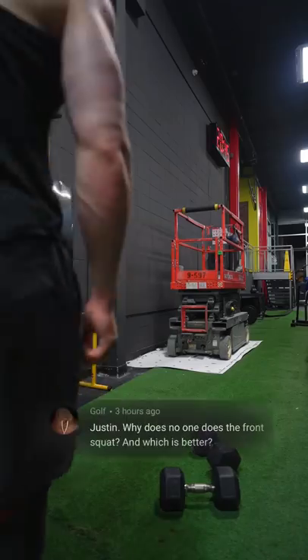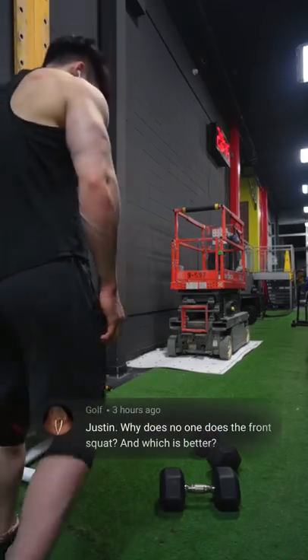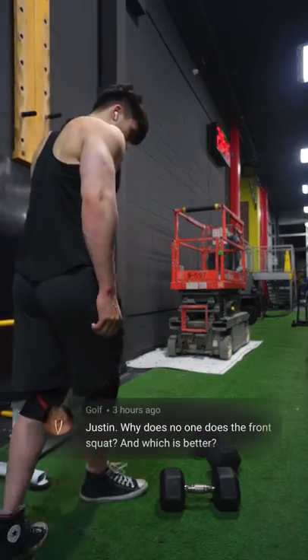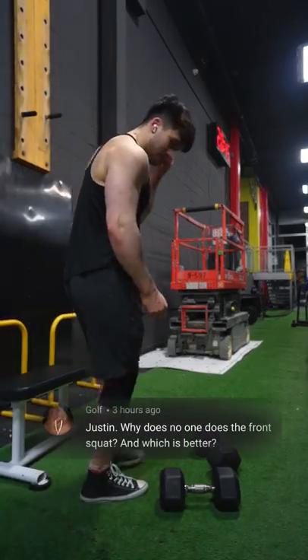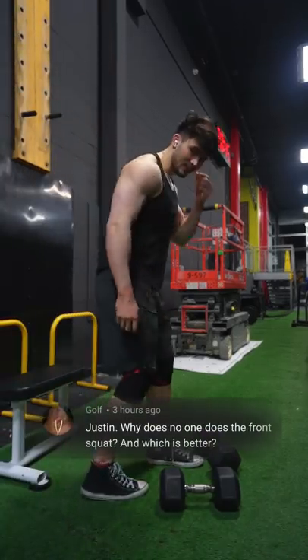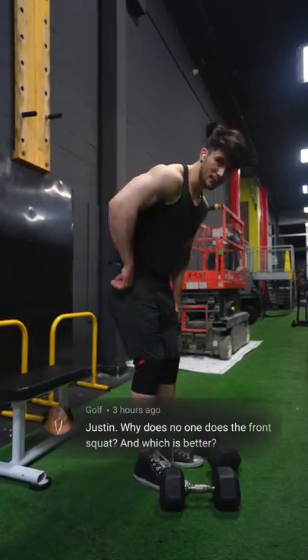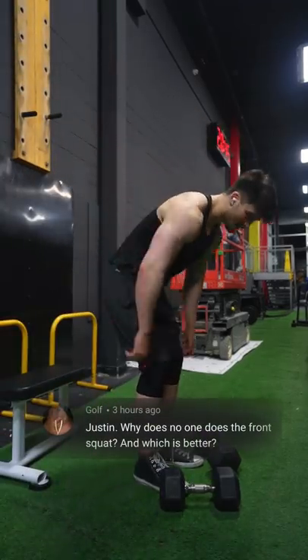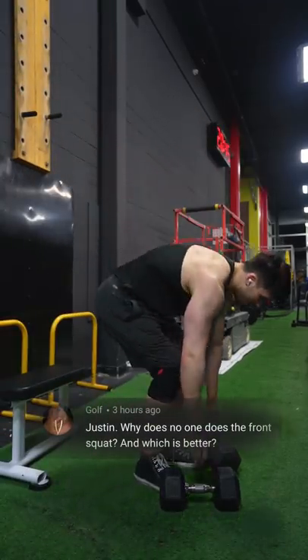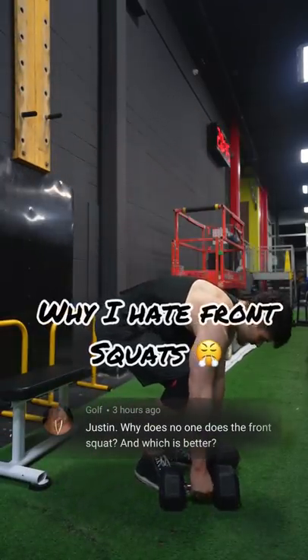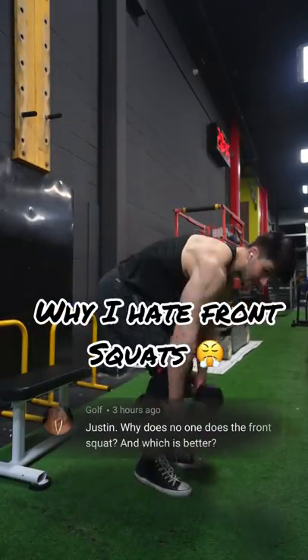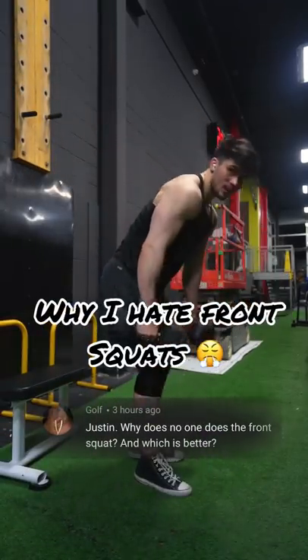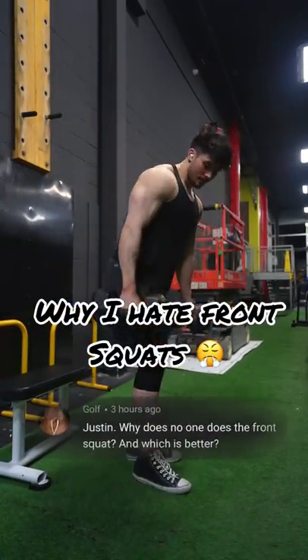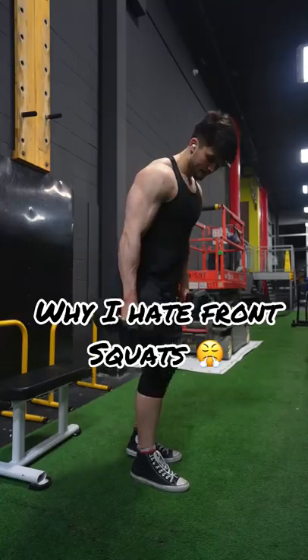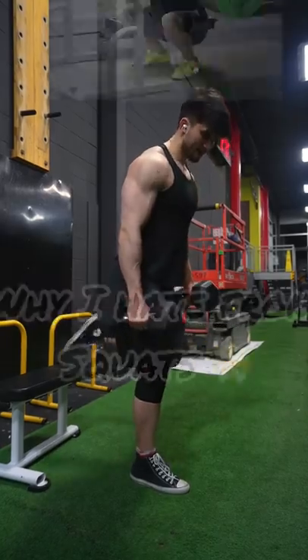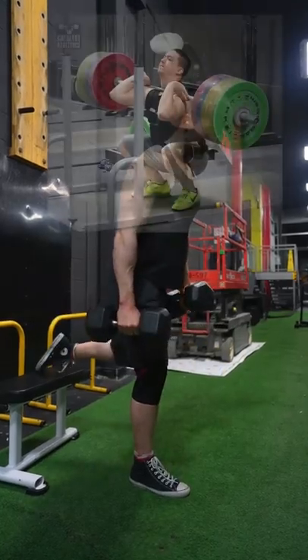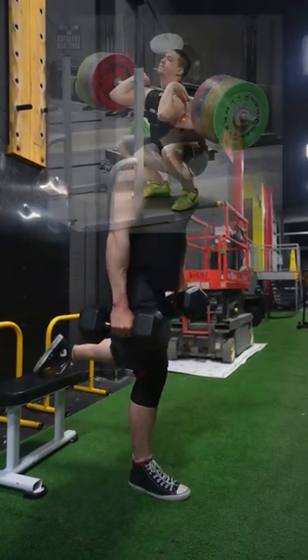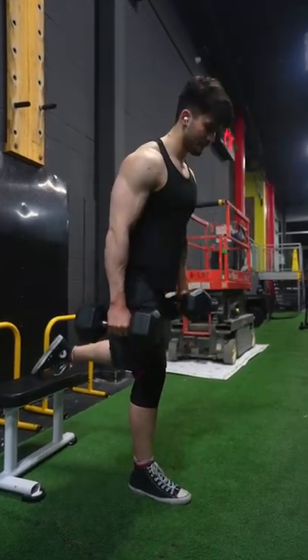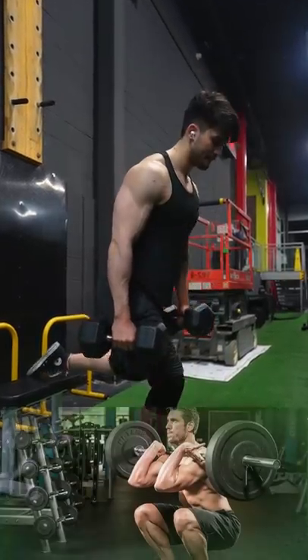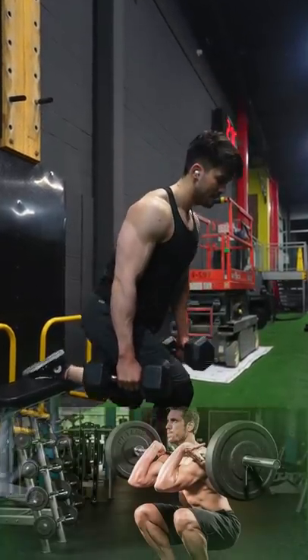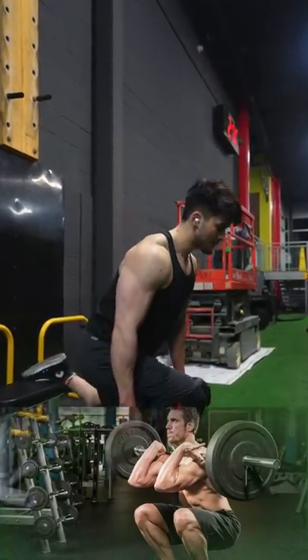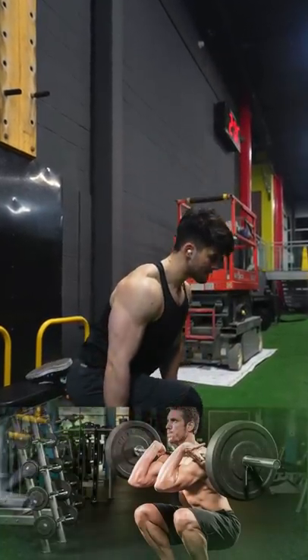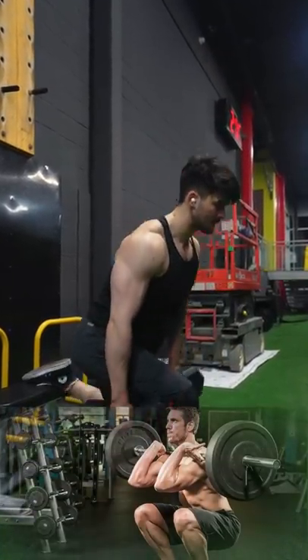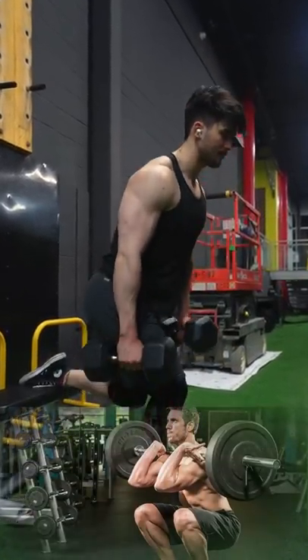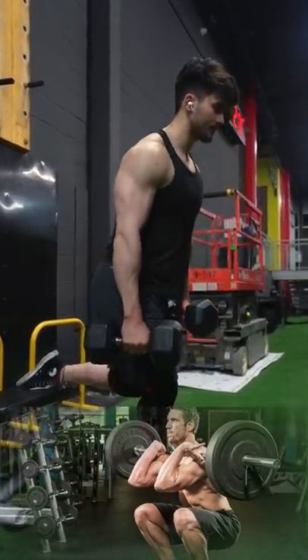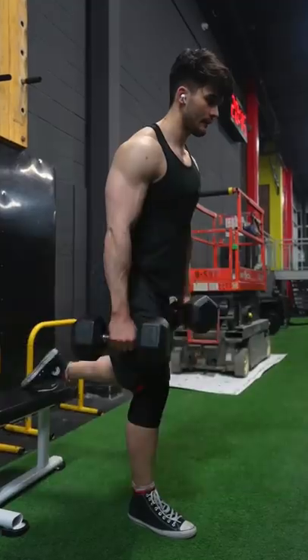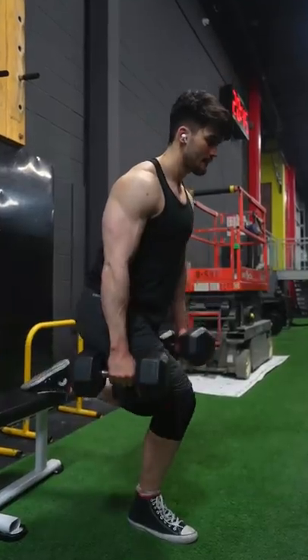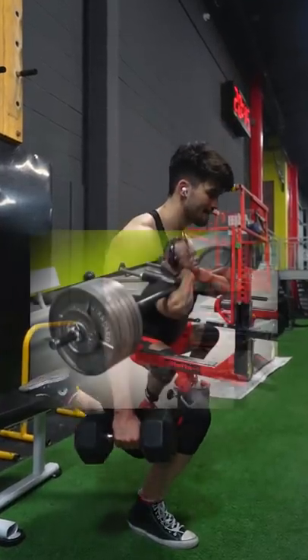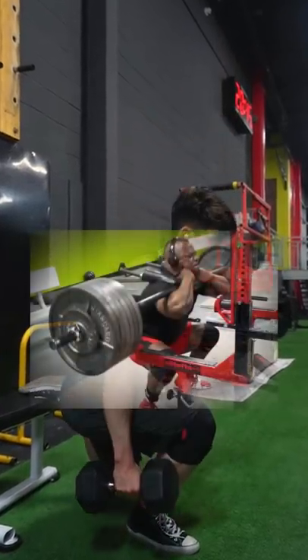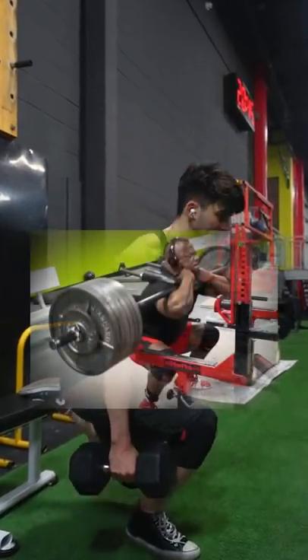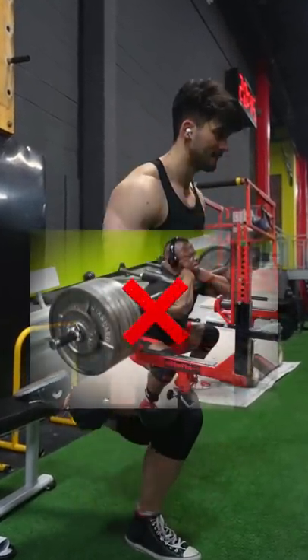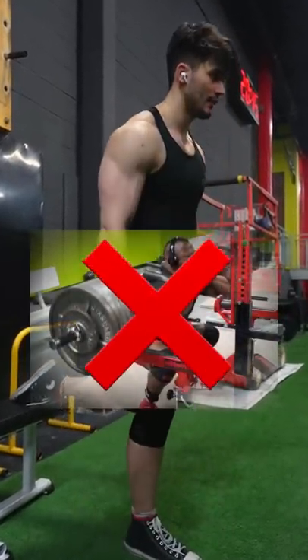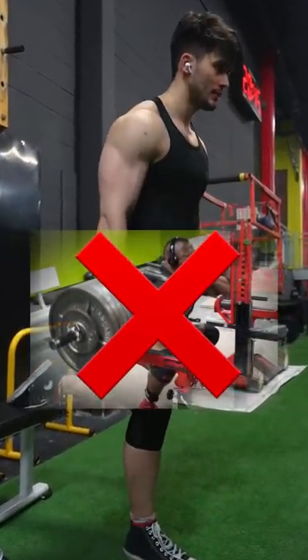Justin, why does no one do front squats and which is better? So actually a lot of people do front squats. Oly lifters seem to love it. Same with bodybuilders, they seem to think it's a great exercise for the quads. And powerlifters, most don't like it, including myself.